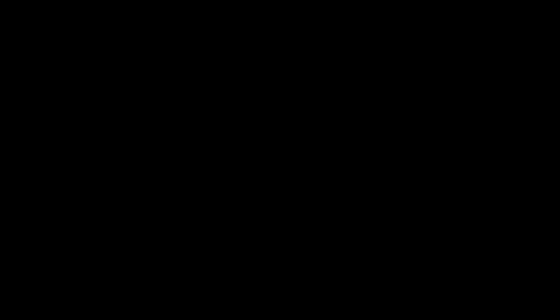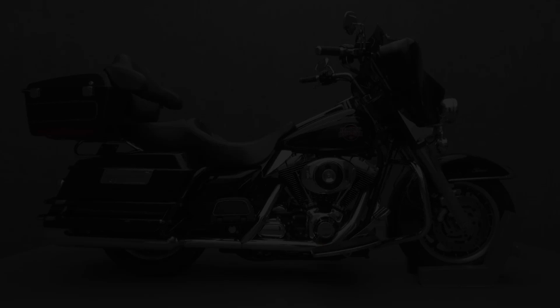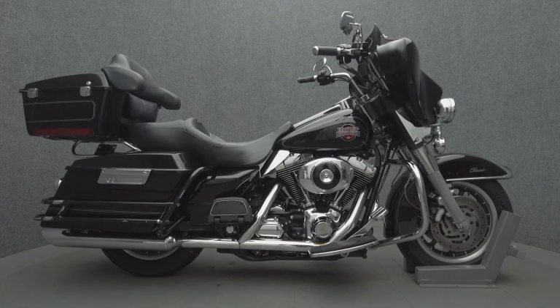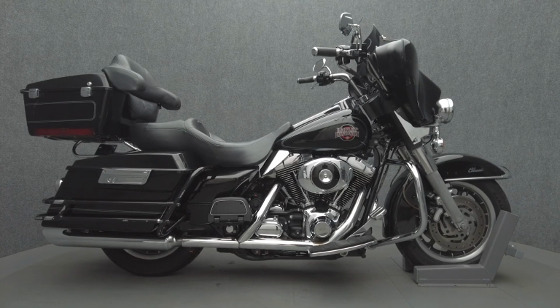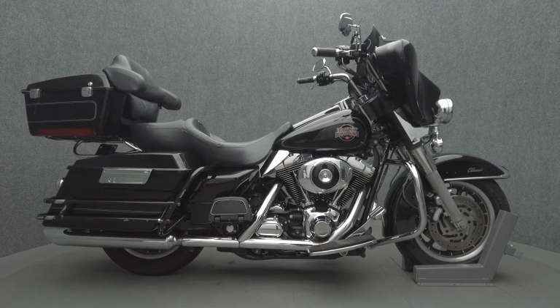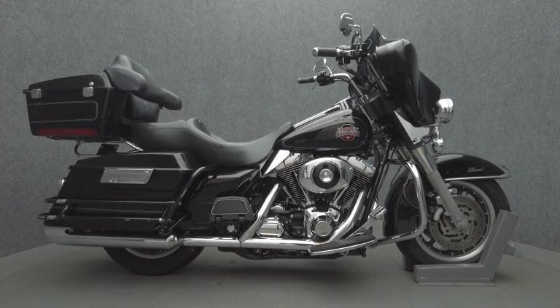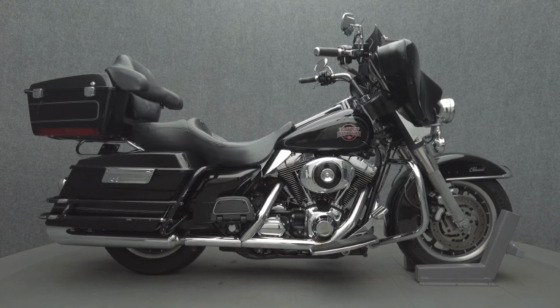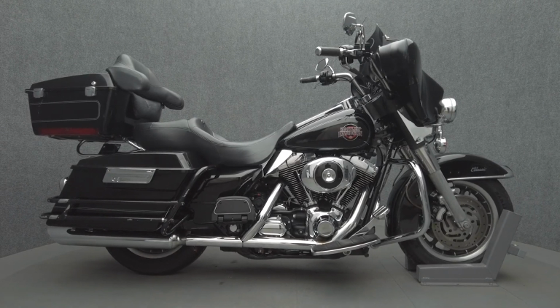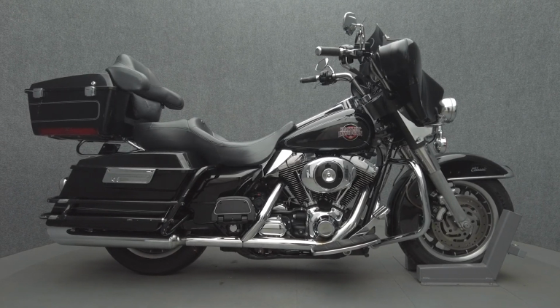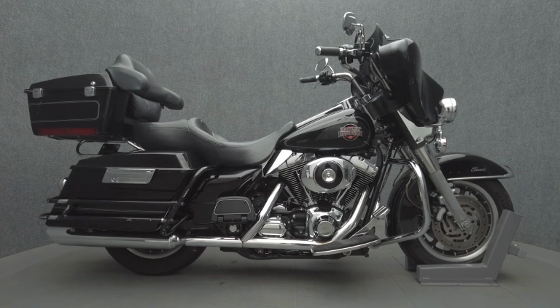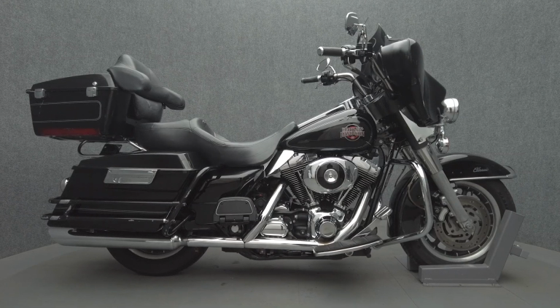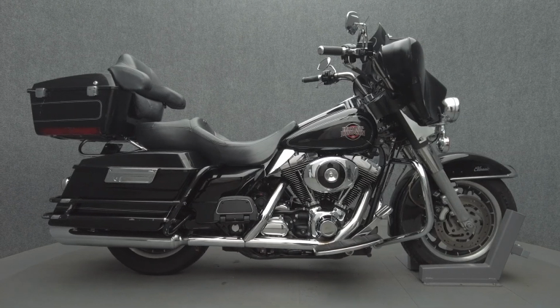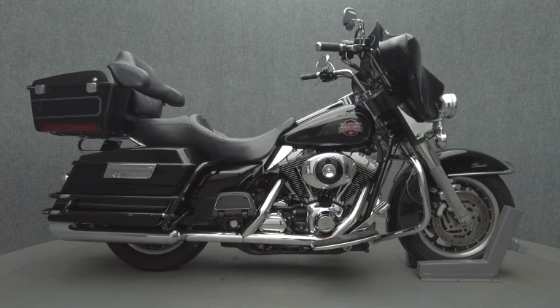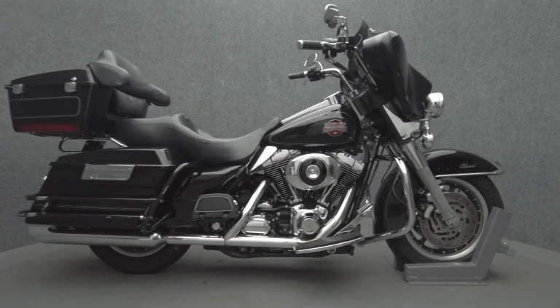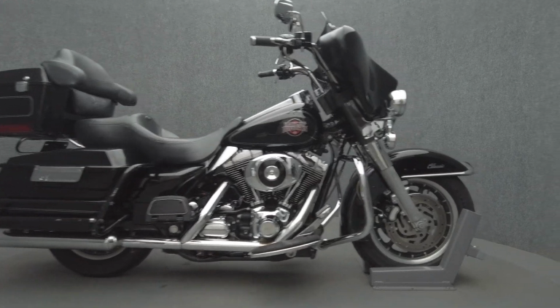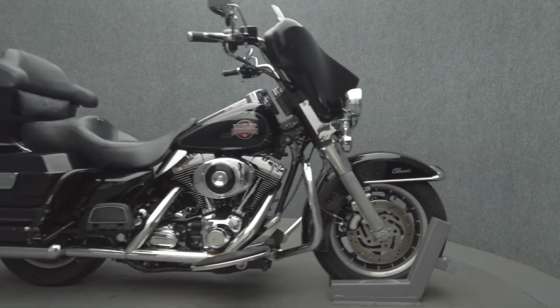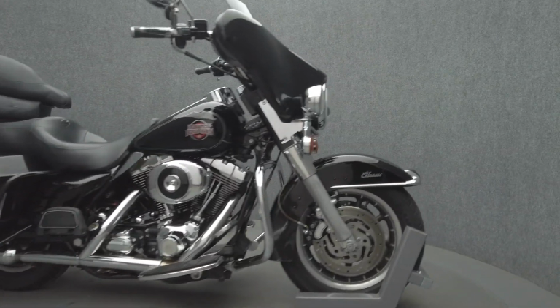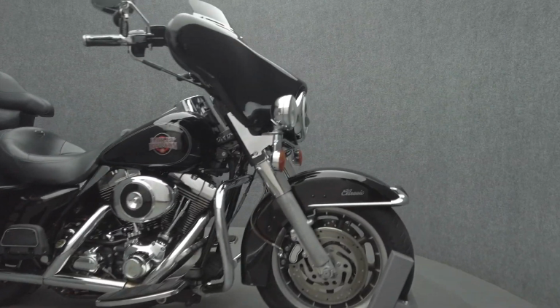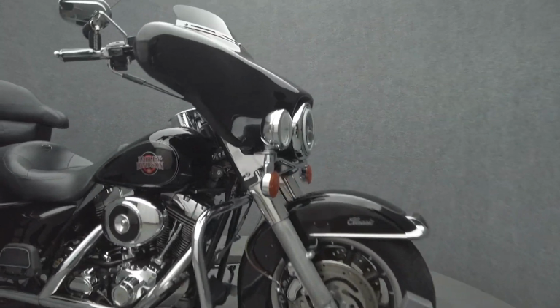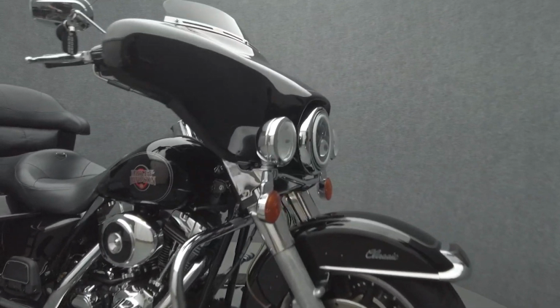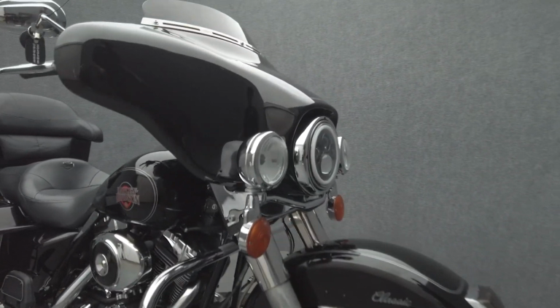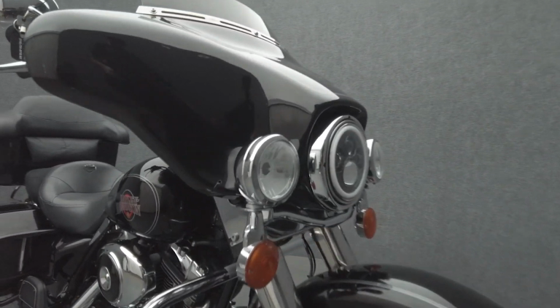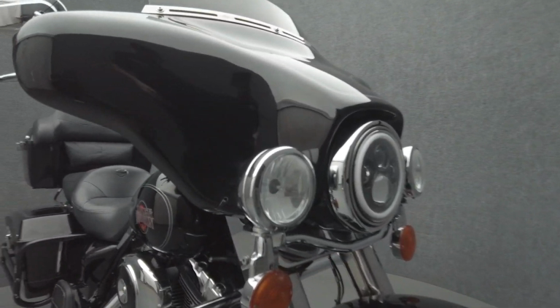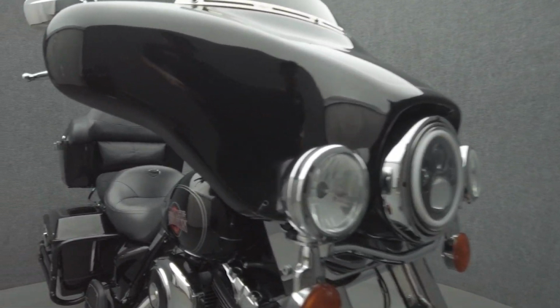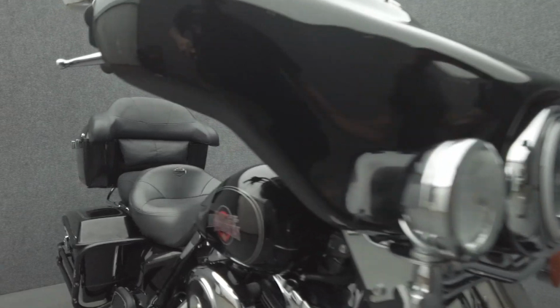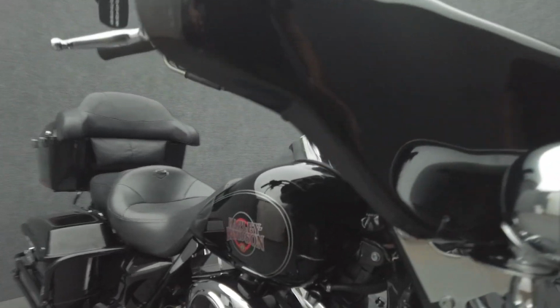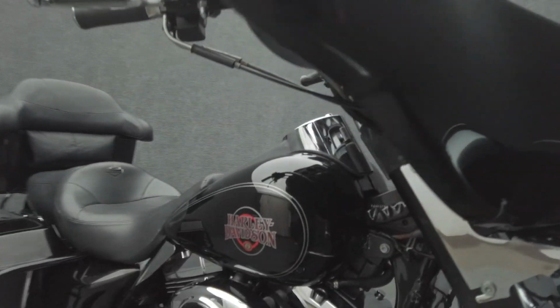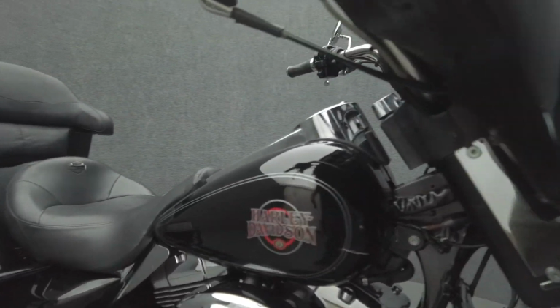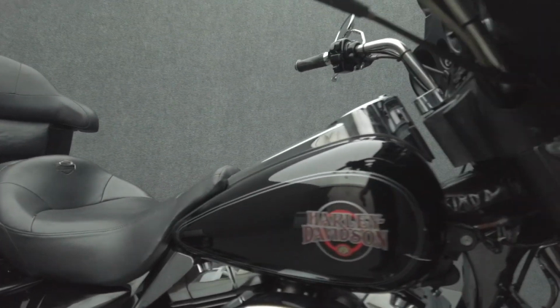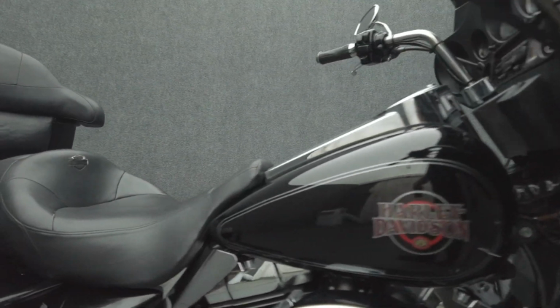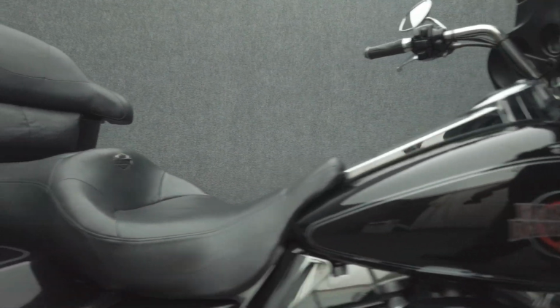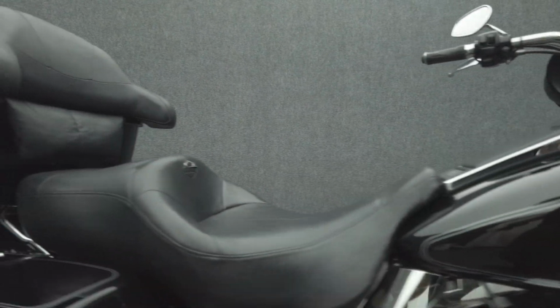Hey everyone, this is Keegan from National Power Sports. This 2004 Harley-Davidson Electra Glide Classic with 45,000 miles passes New Hampshire state inspection and runs great.